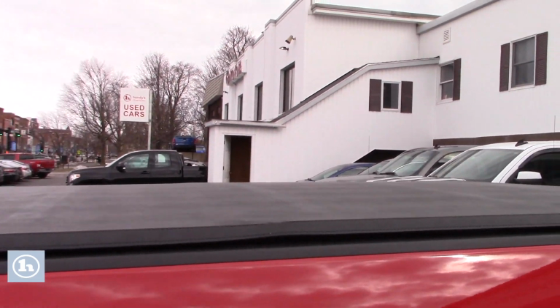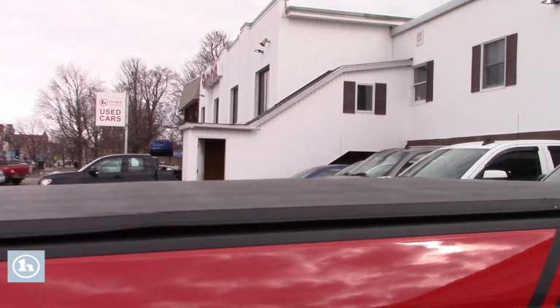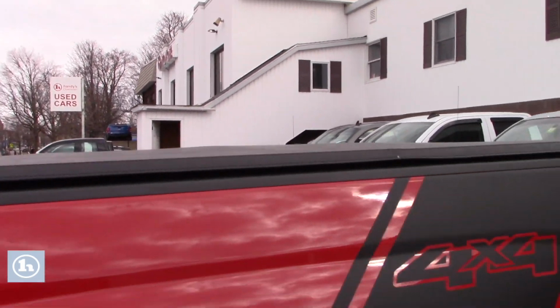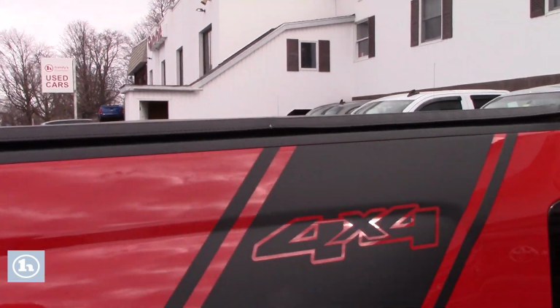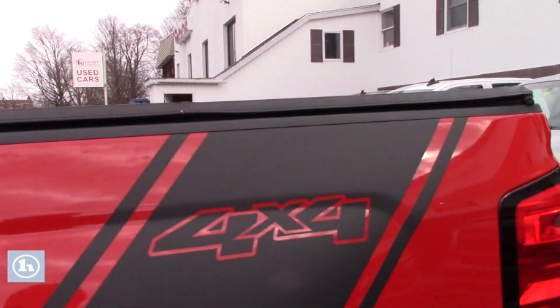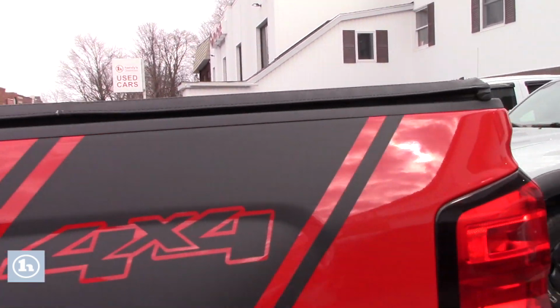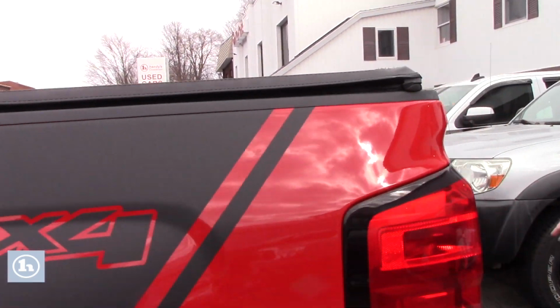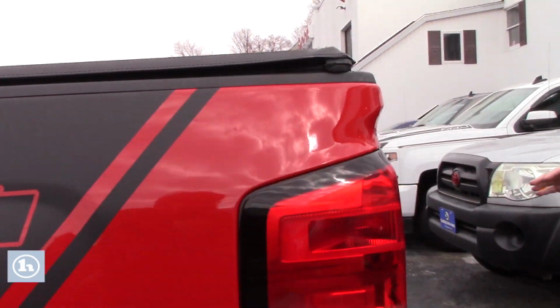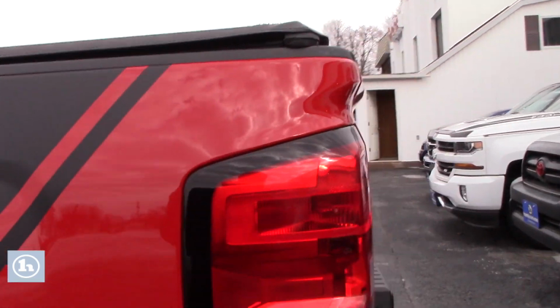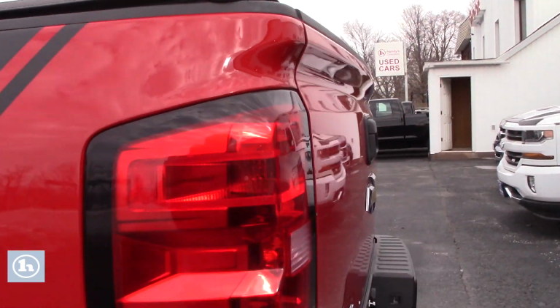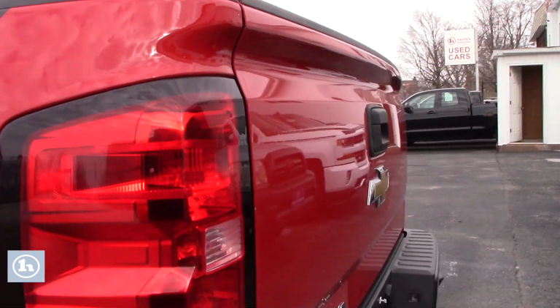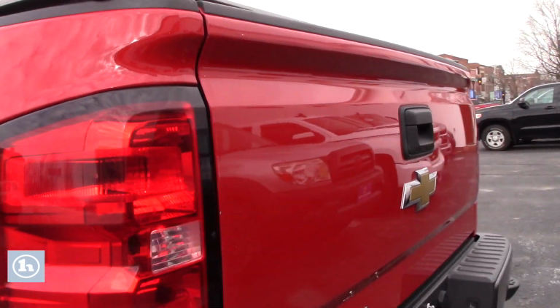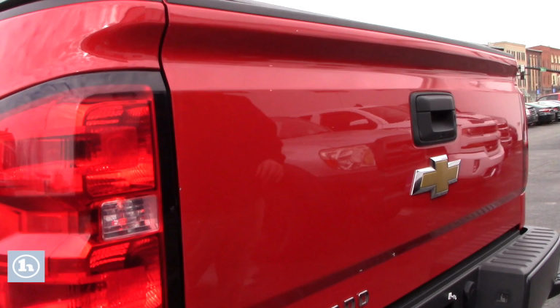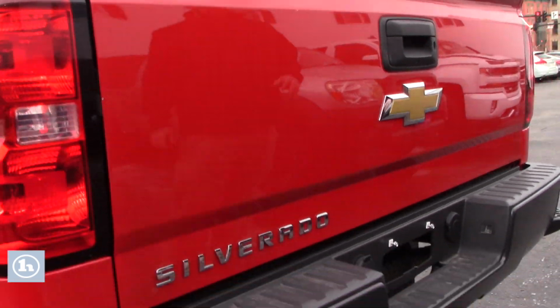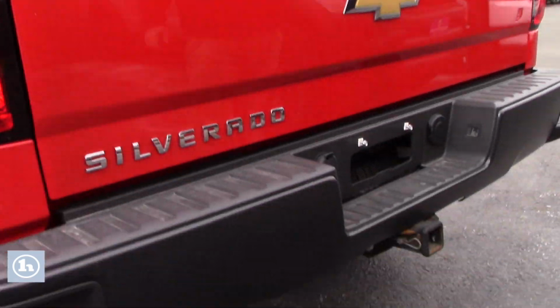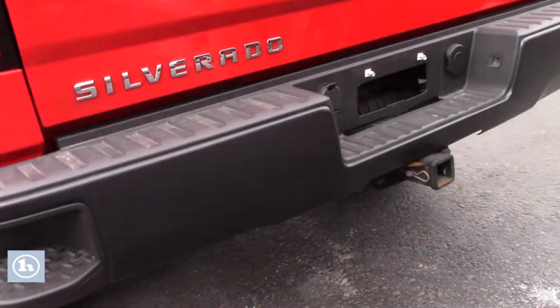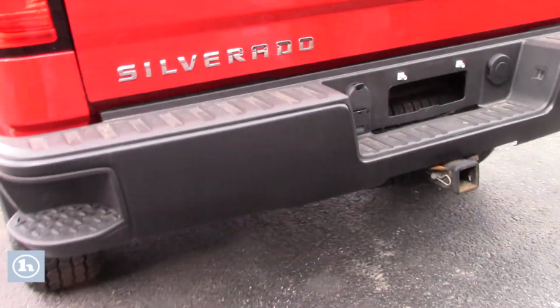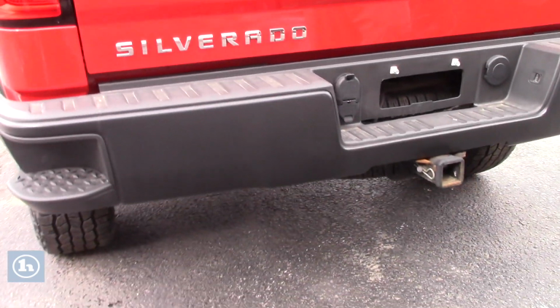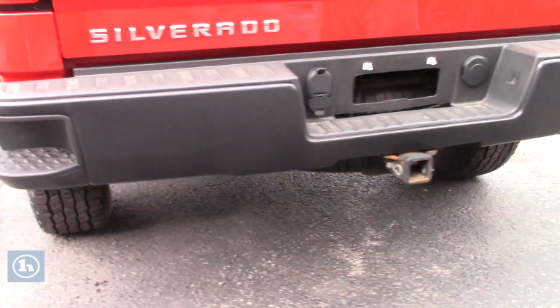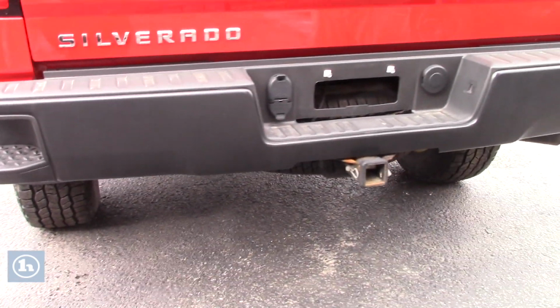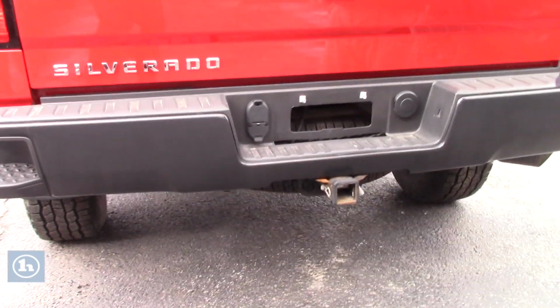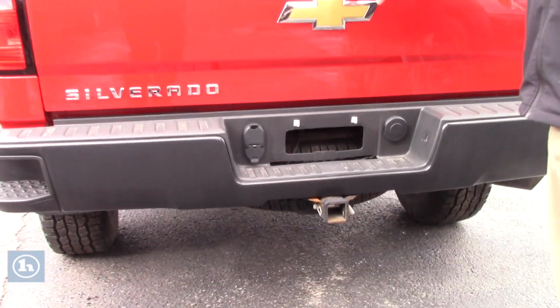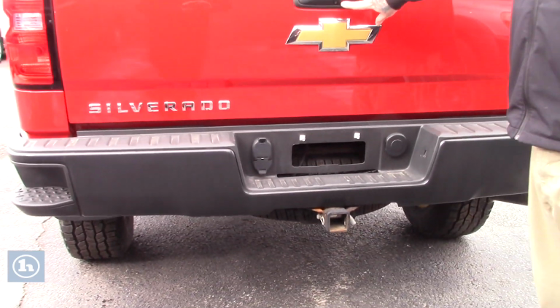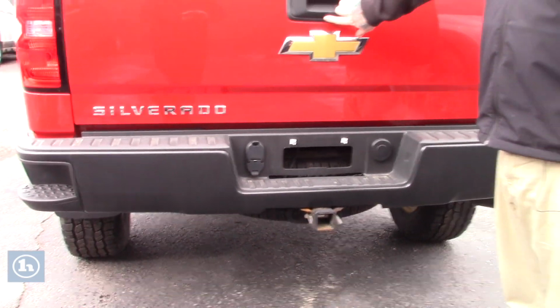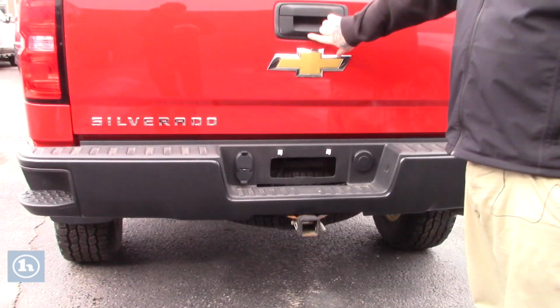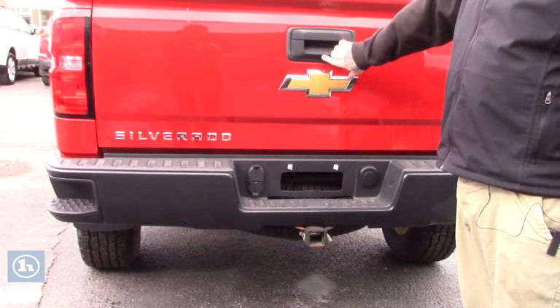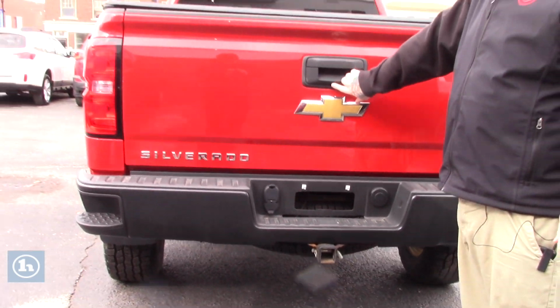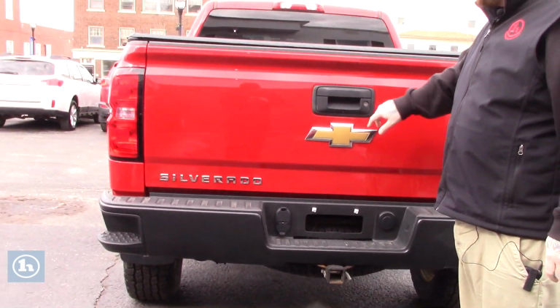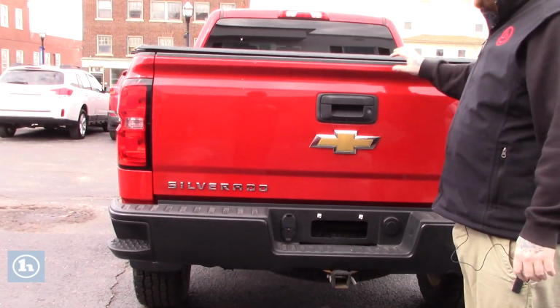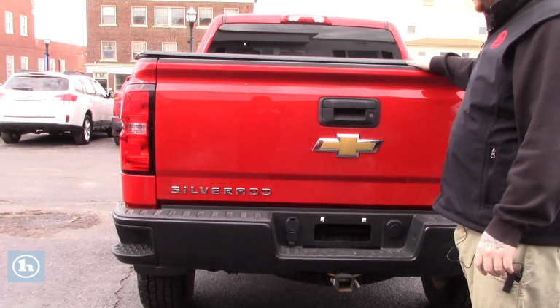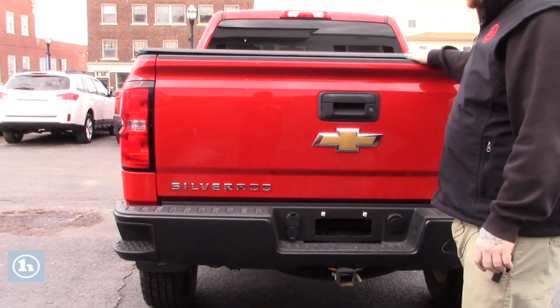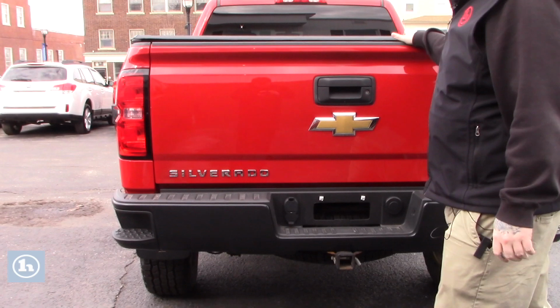If you follow me around to the back, you'll see the truck is fully equipped with the tow package. You've got your four and seven pin connector, and it does have the backup camera integrated into your tailgate here.